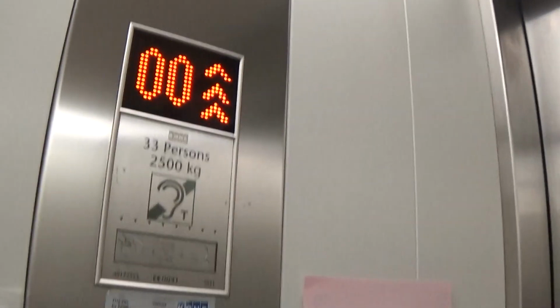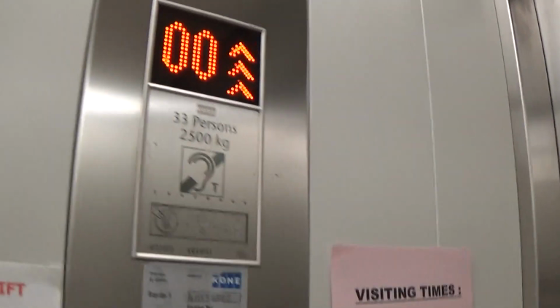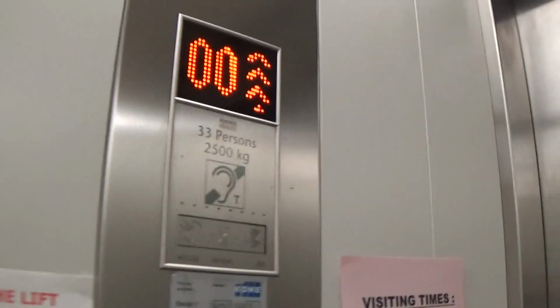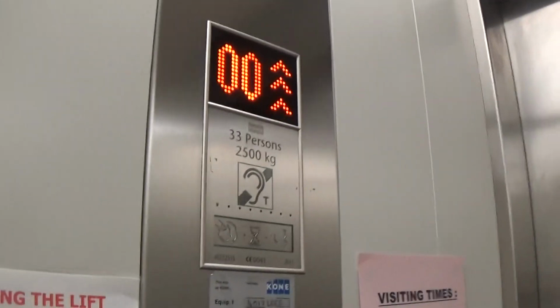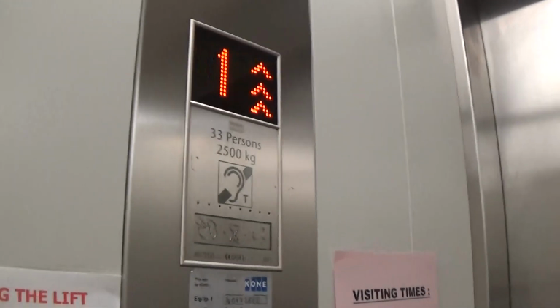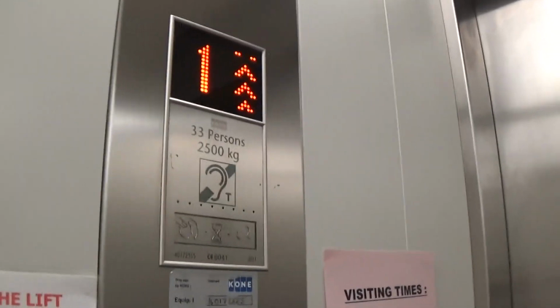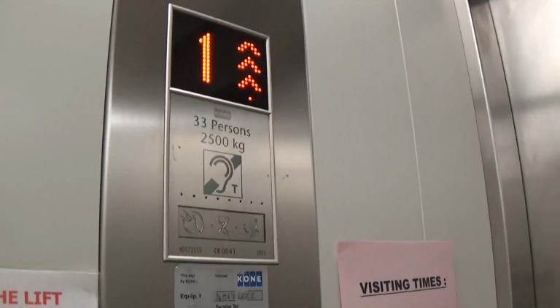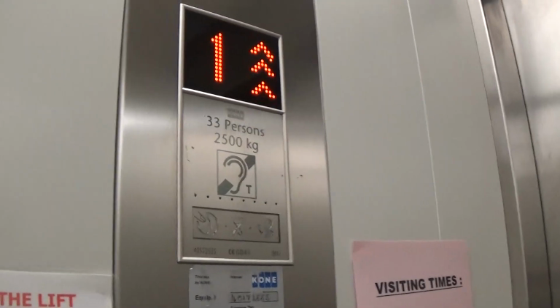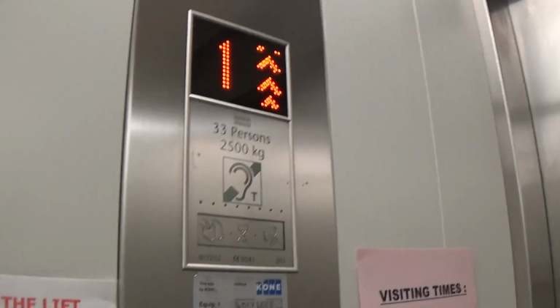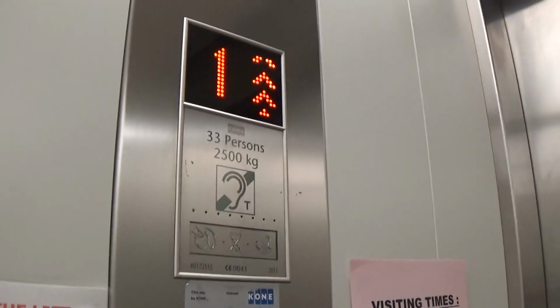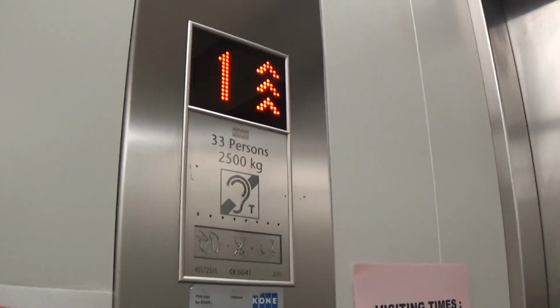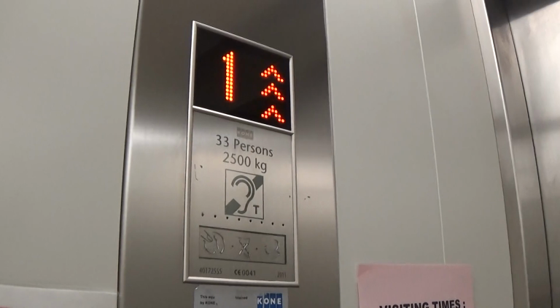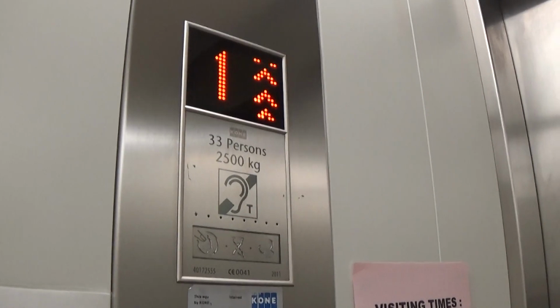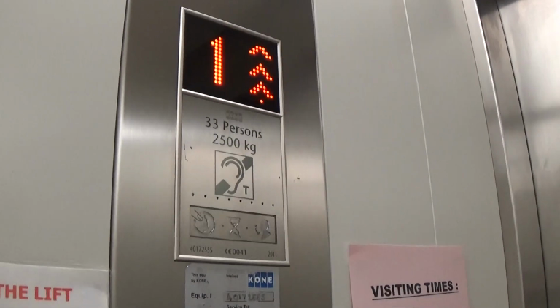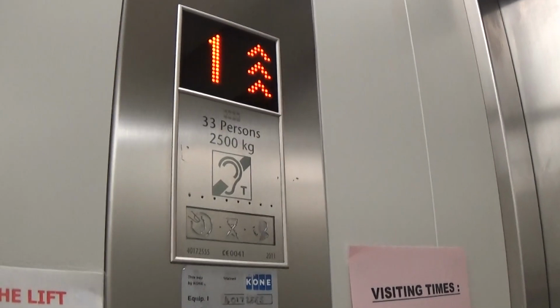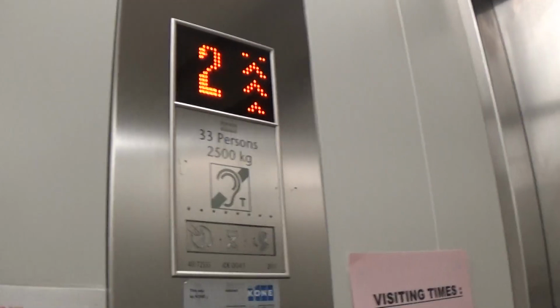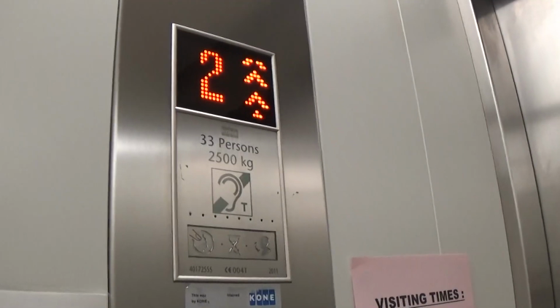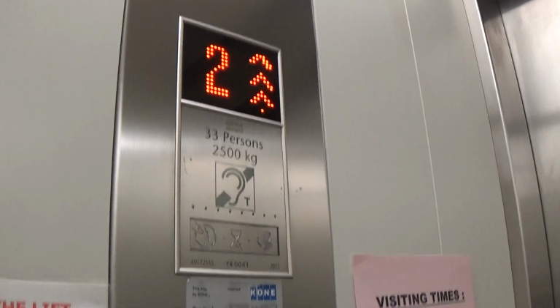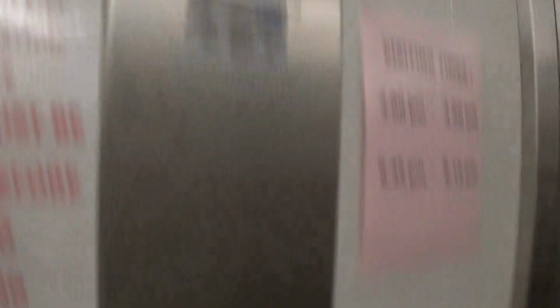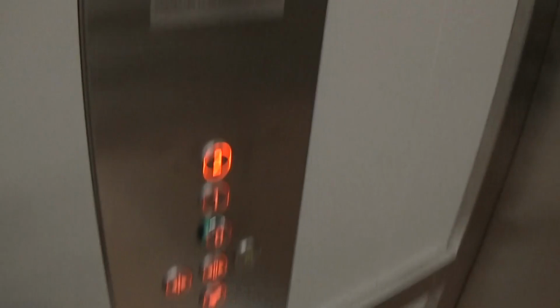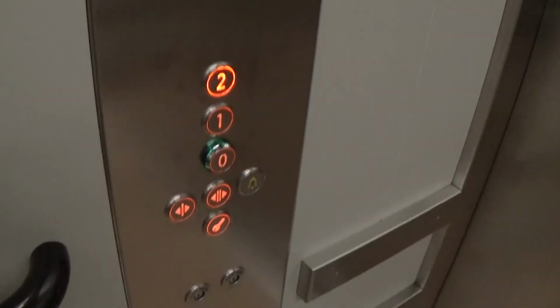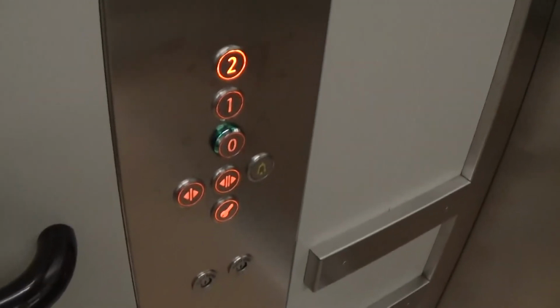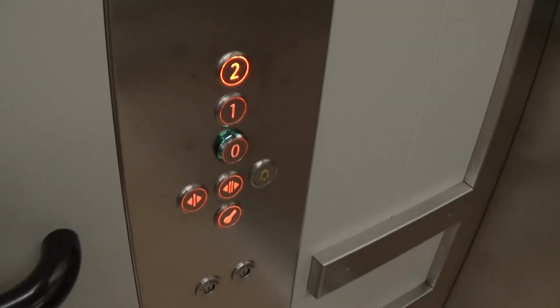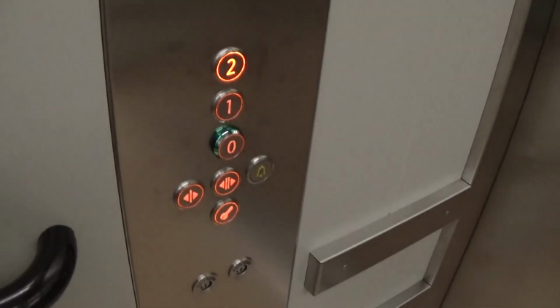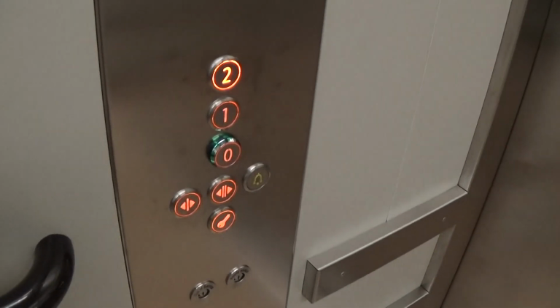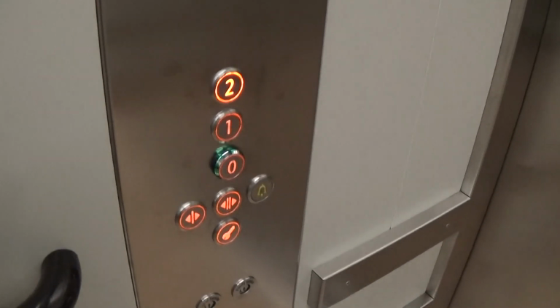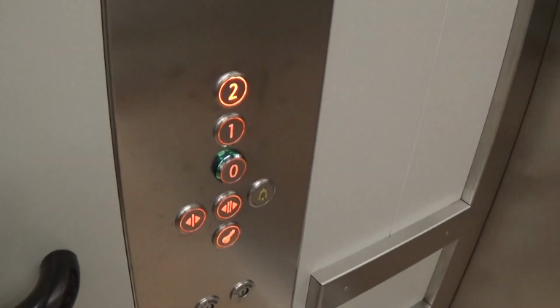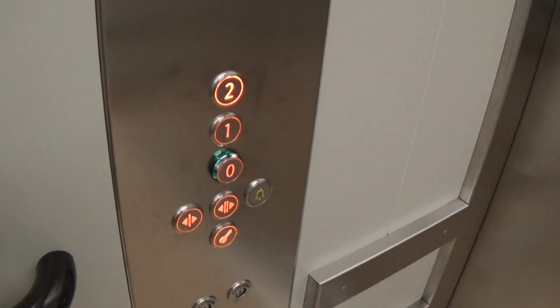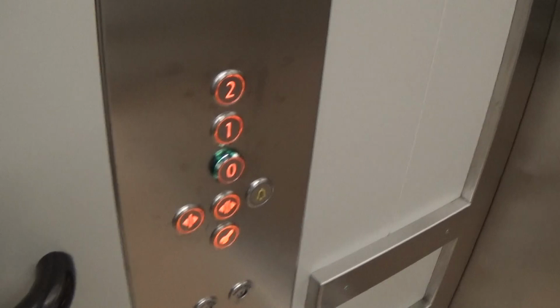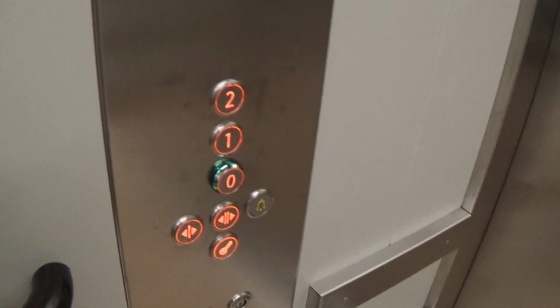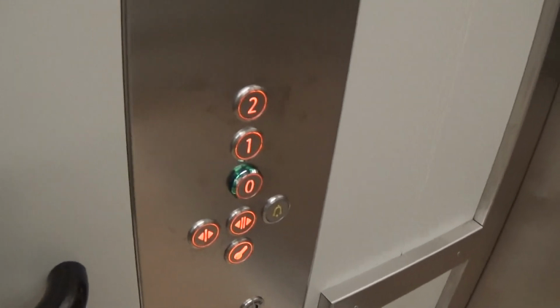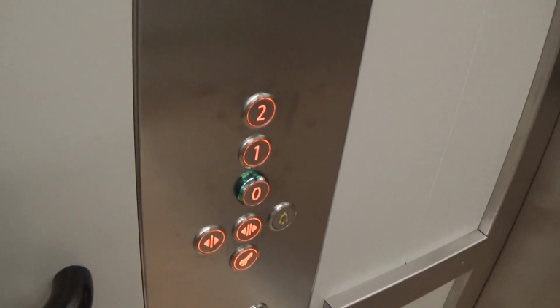Capacity is 2,500 kilos, 33 persons, built in 2011 — six years ago. Here we go. Here we are — two.